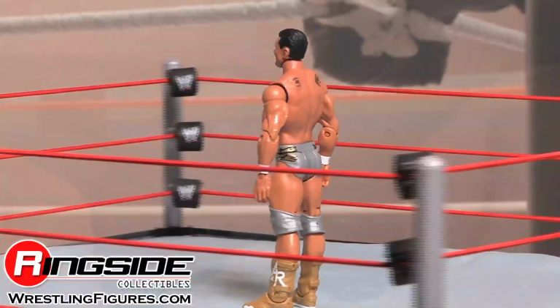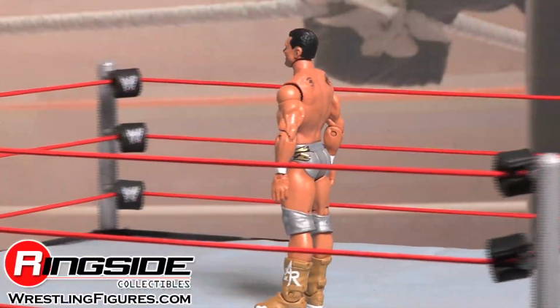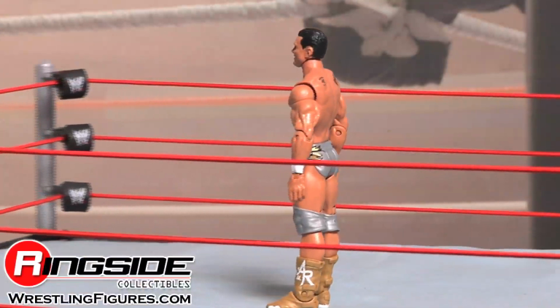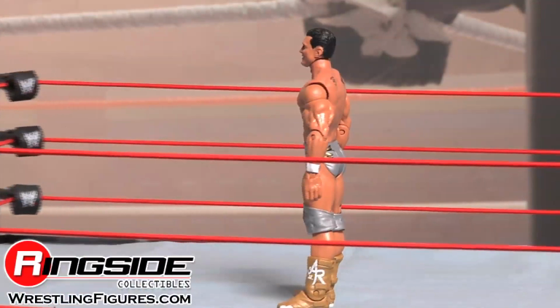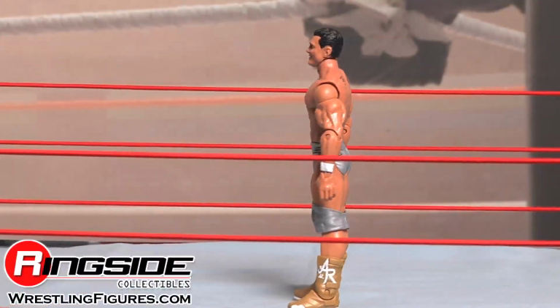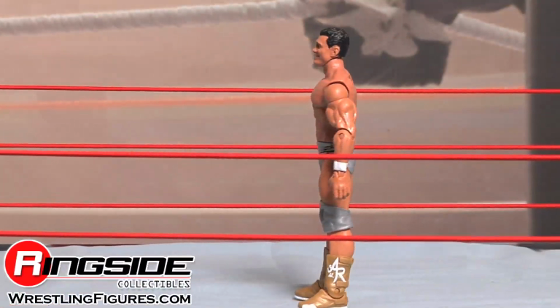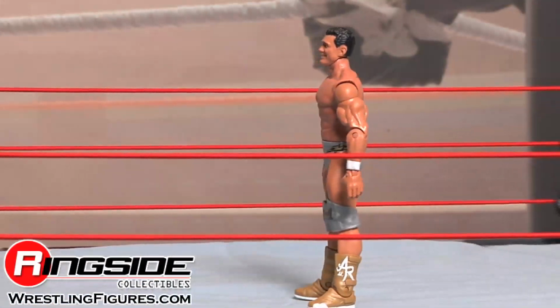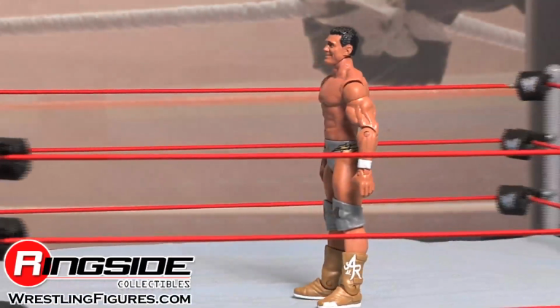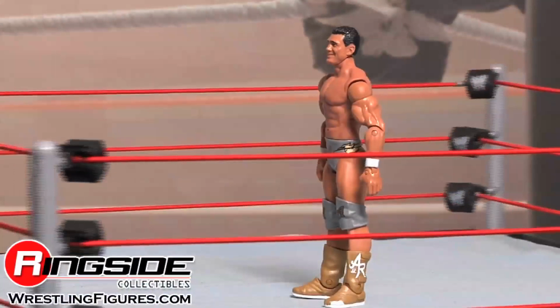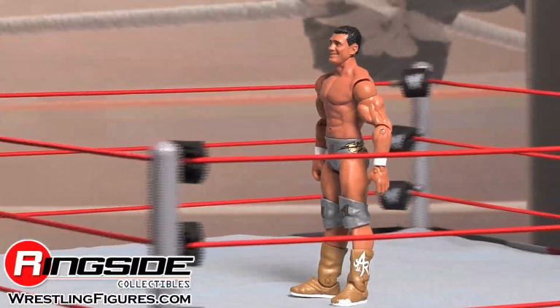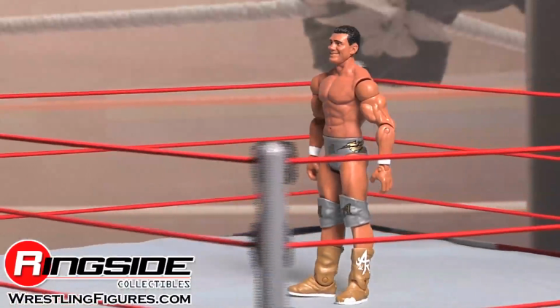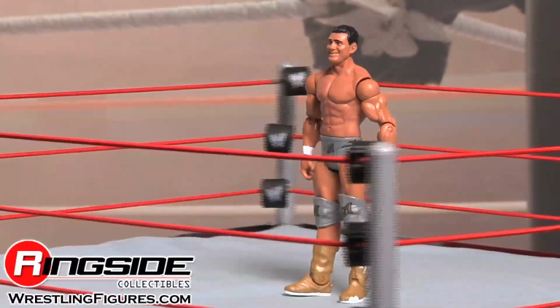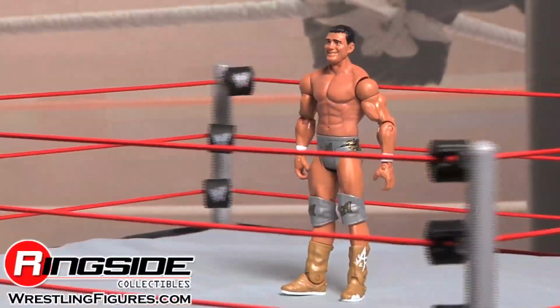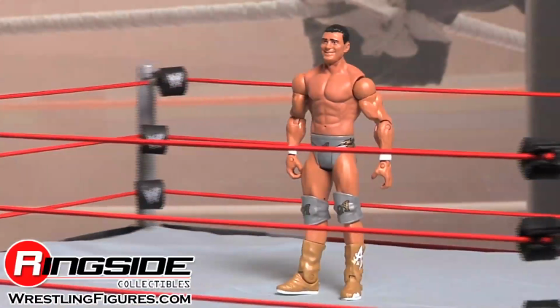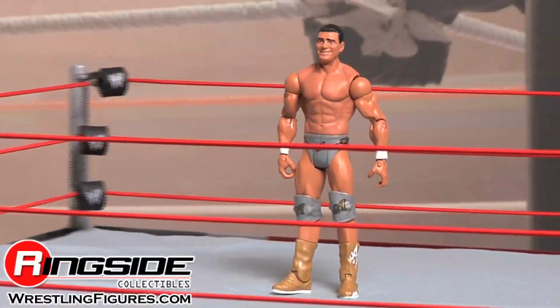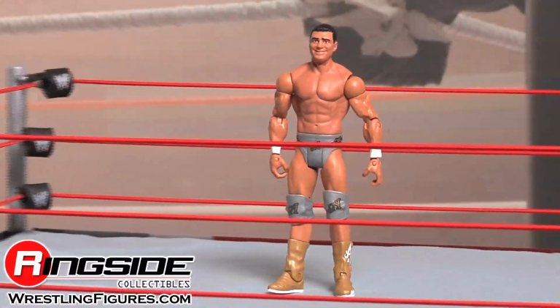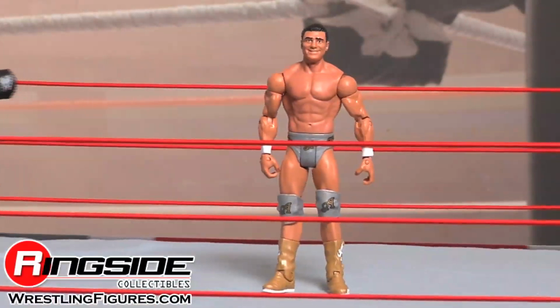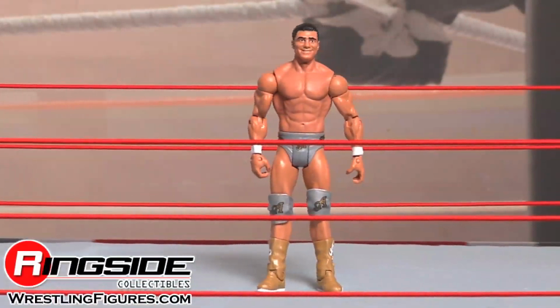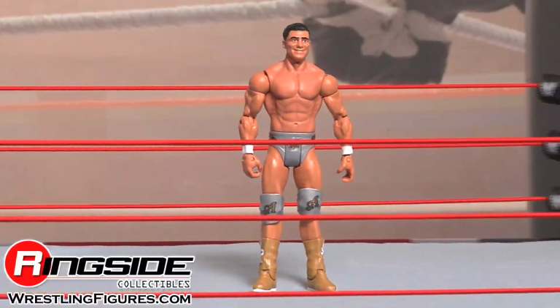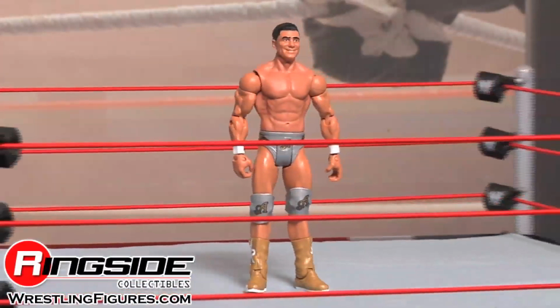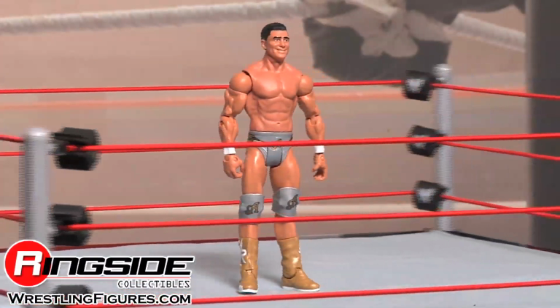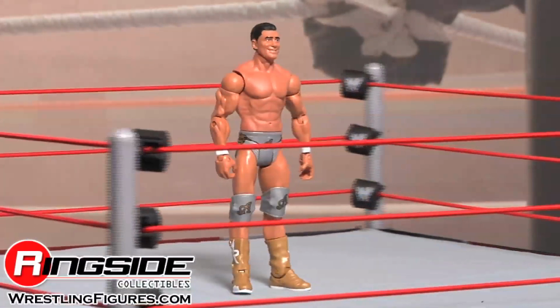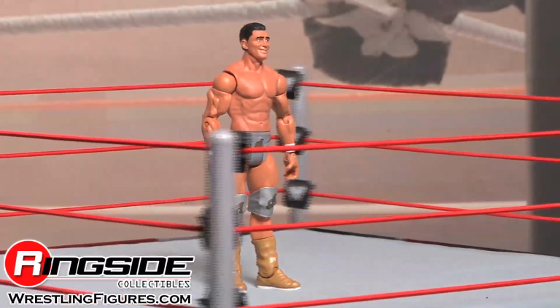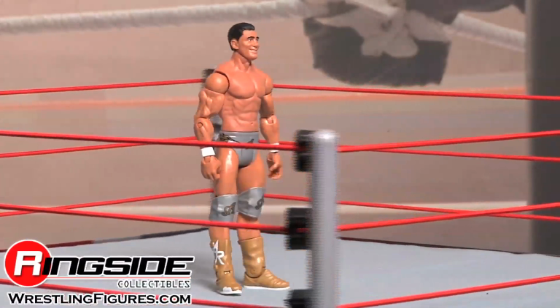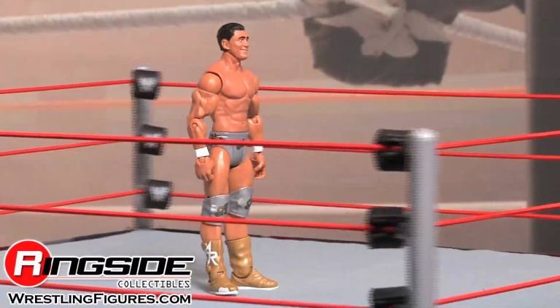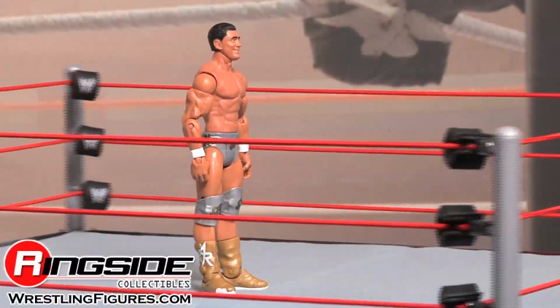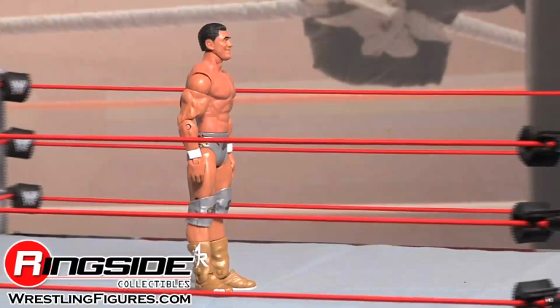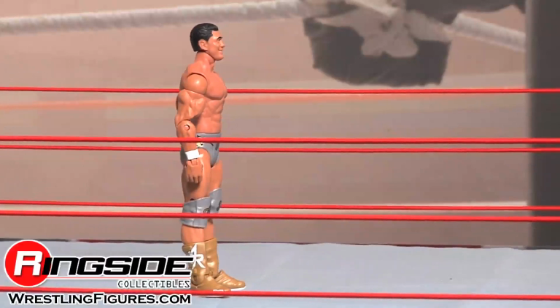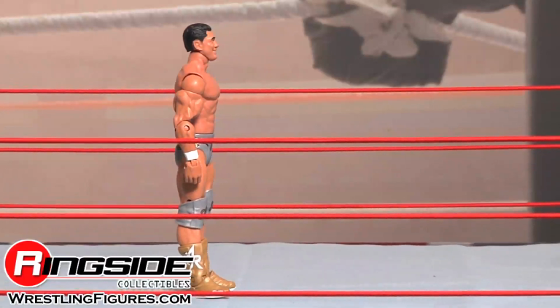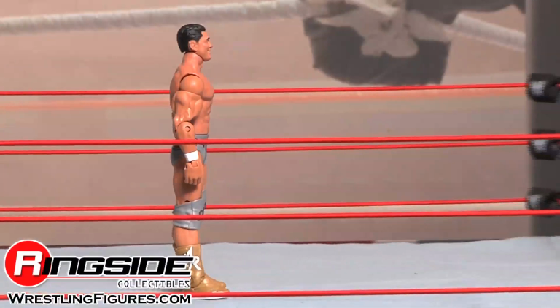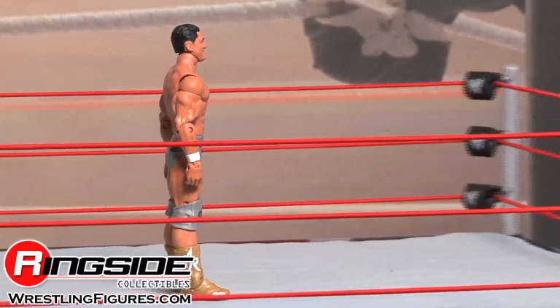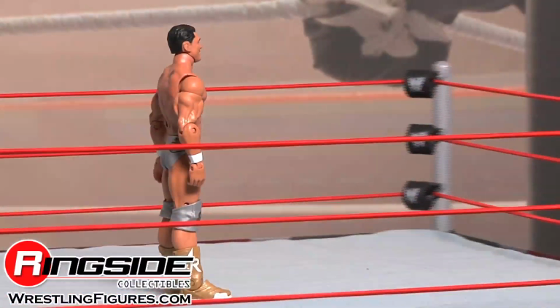I wonder if he misses his old buddy Ricardo when he's gone. Check out Ringside Collectibles at WrestlingFigures.com for the largest selection of wrestling figures on the internet.